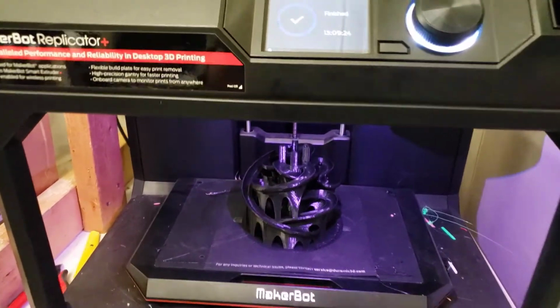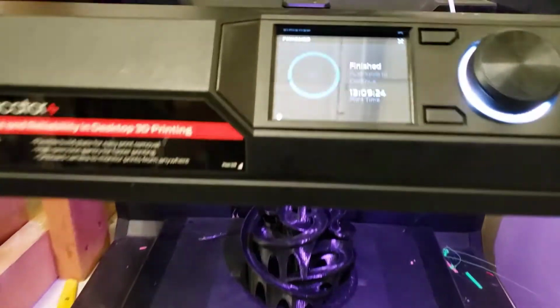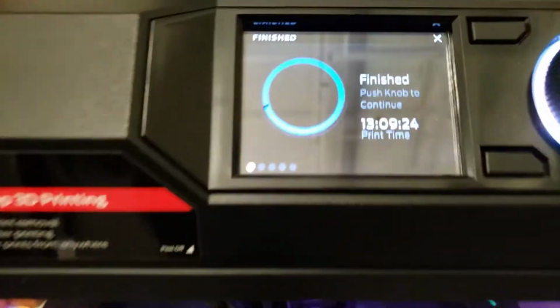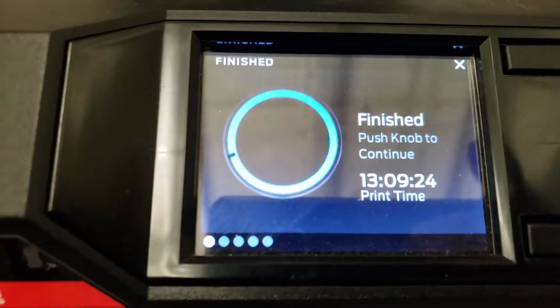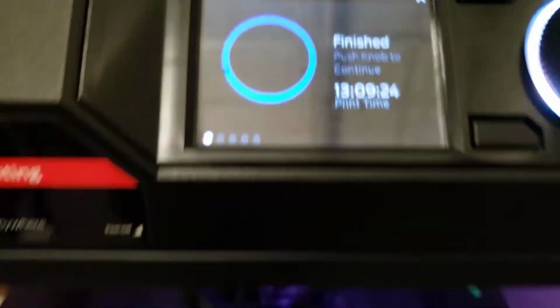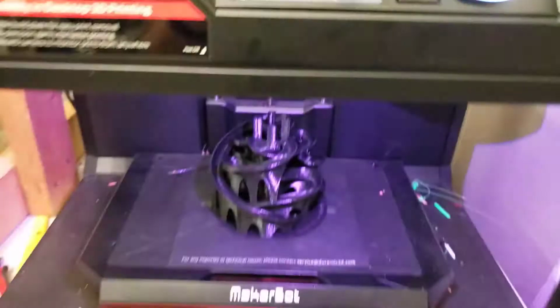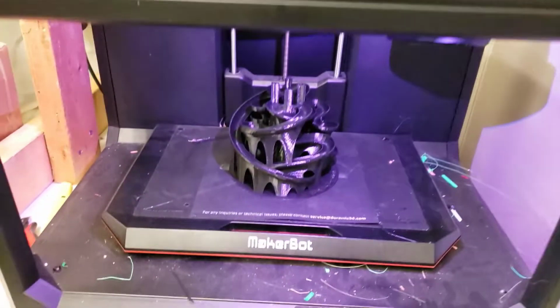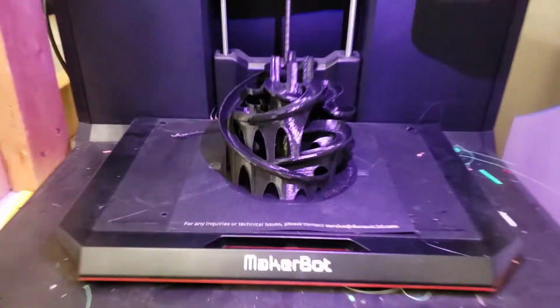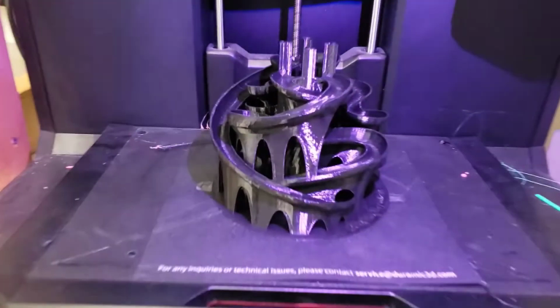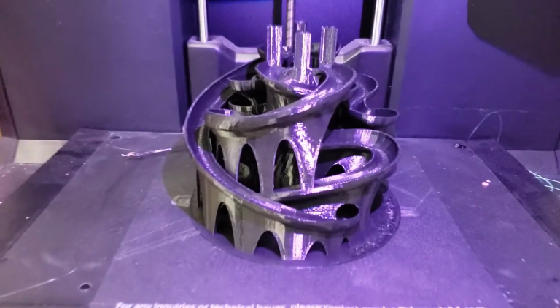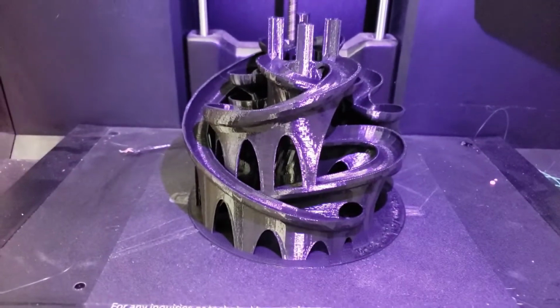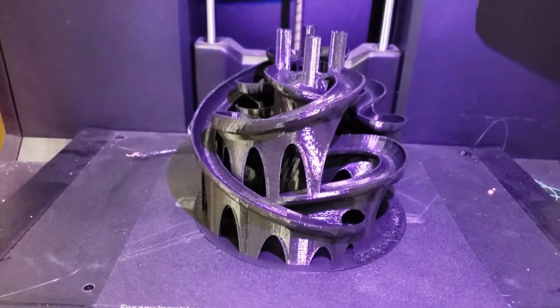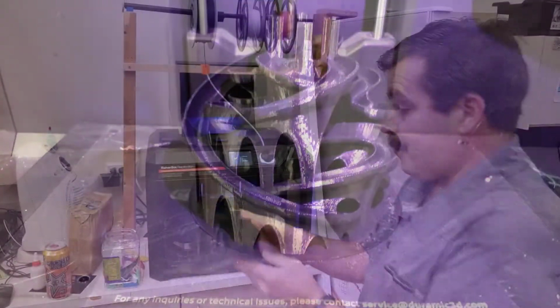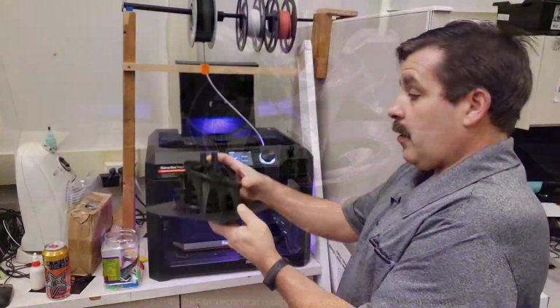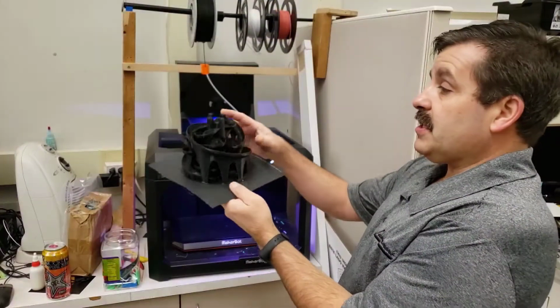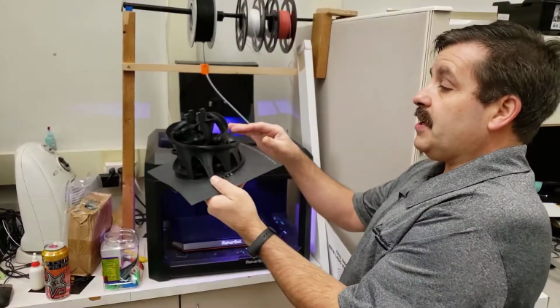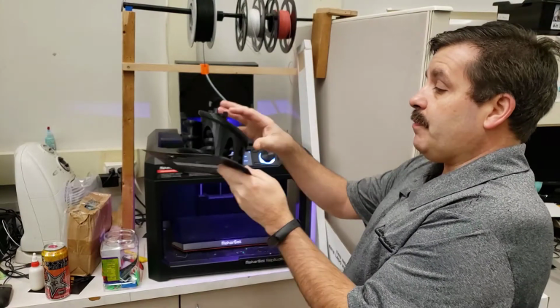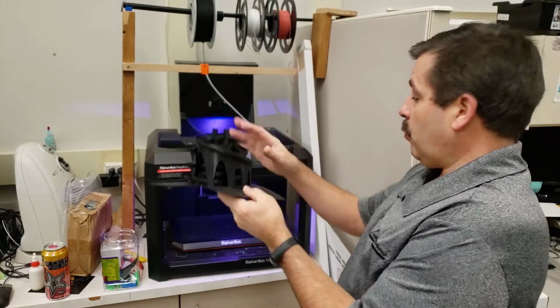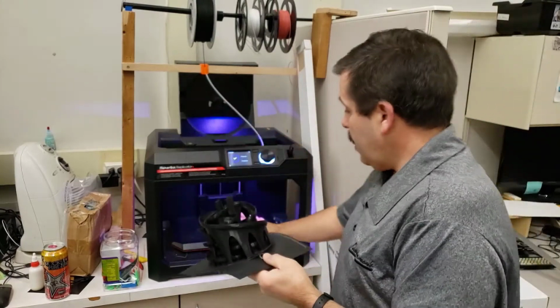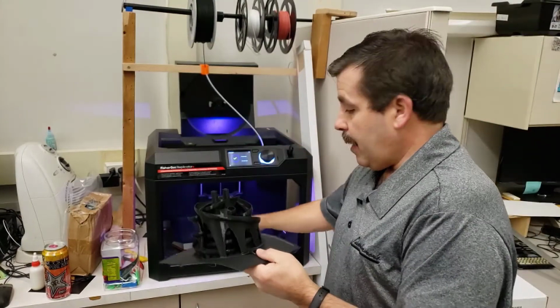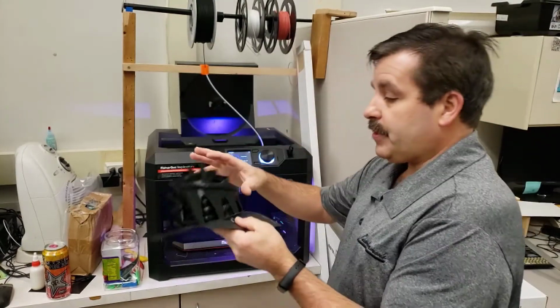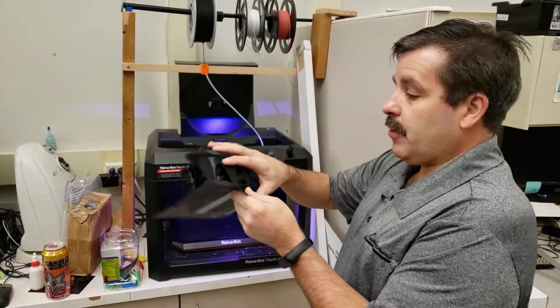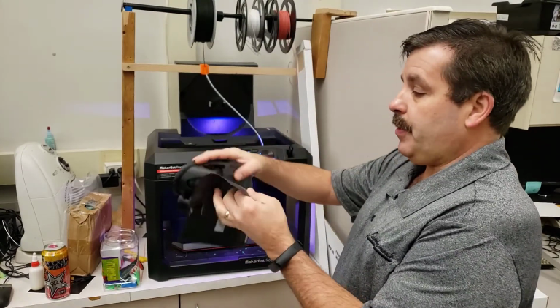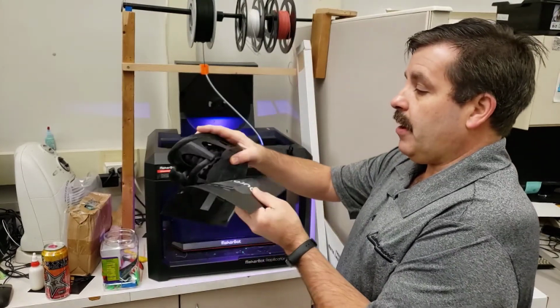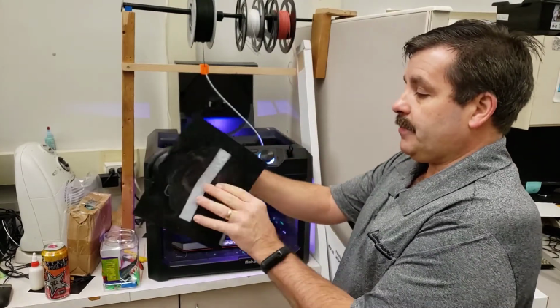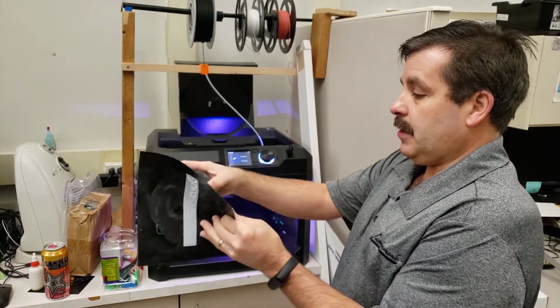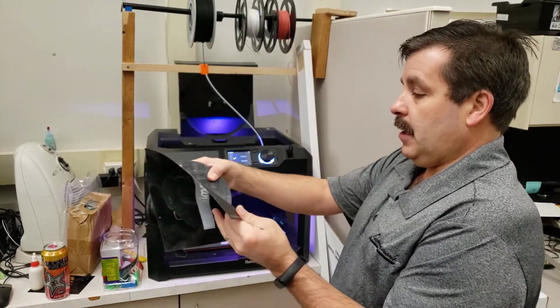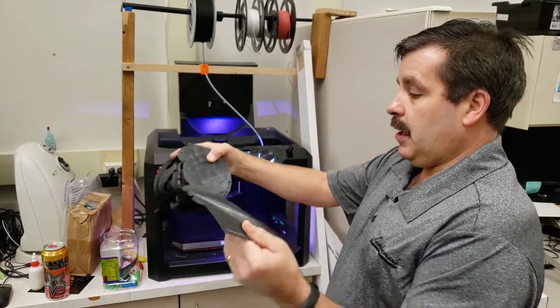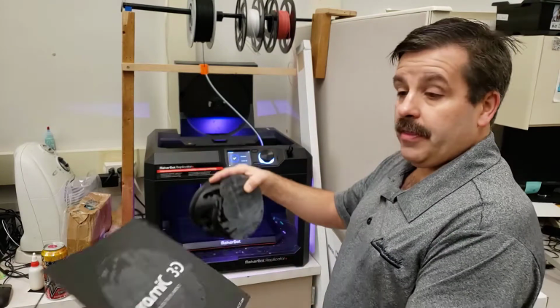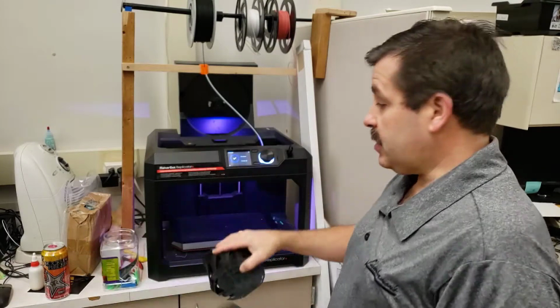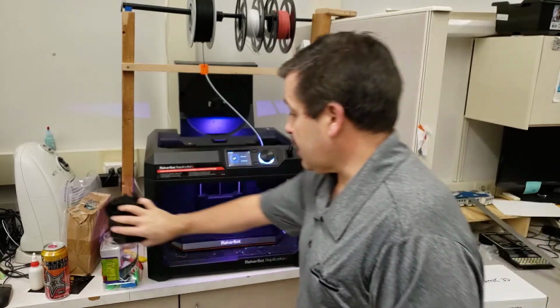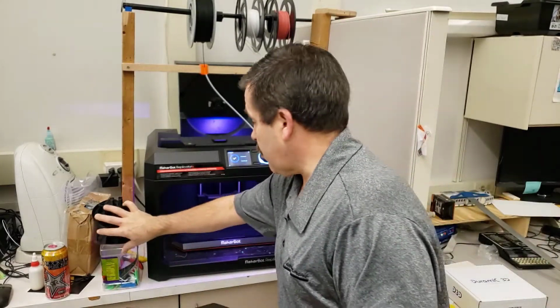I am so impressed that I was able to print something this large — 13 hours — and it came out as crisp as can be. This is going to be a sweet marble run. I popped this out, peeled it off, and I'm going to stick this right back in.